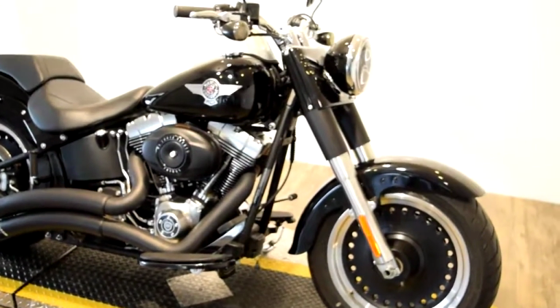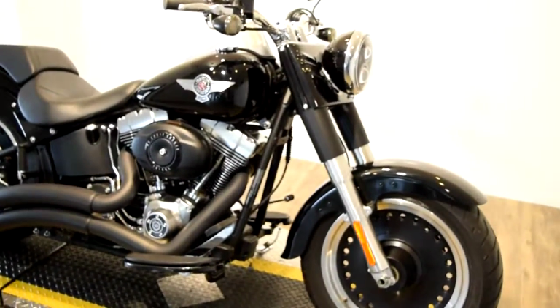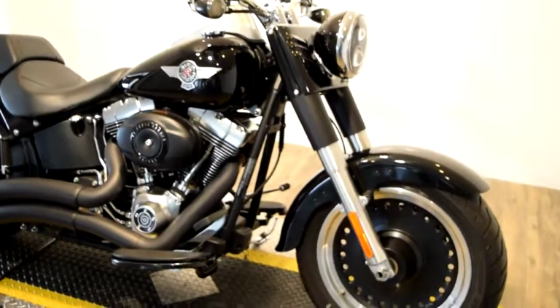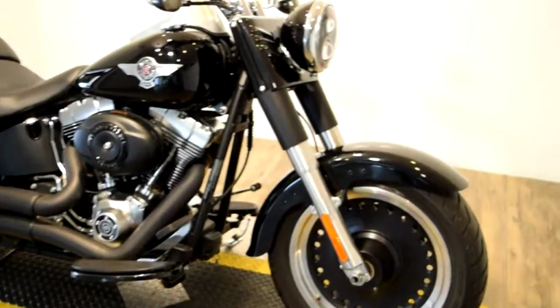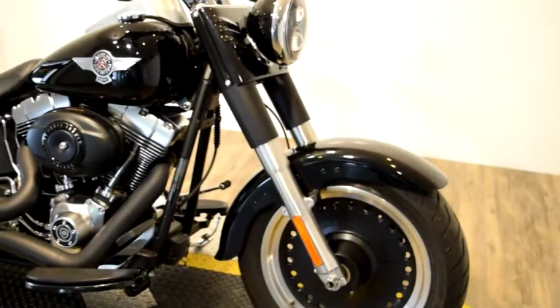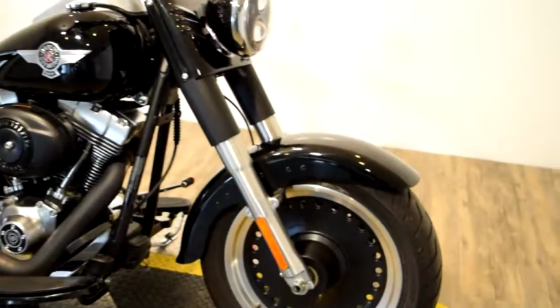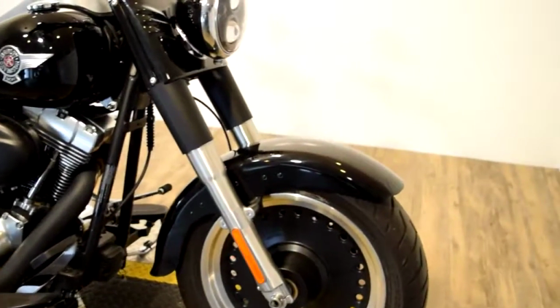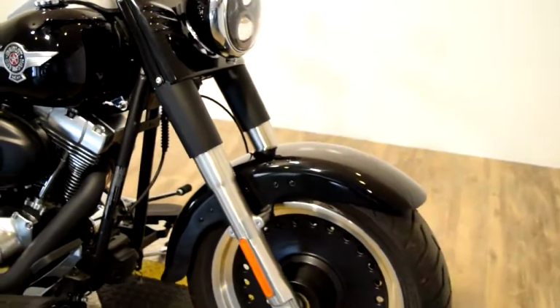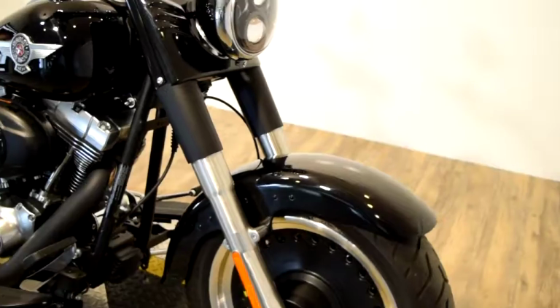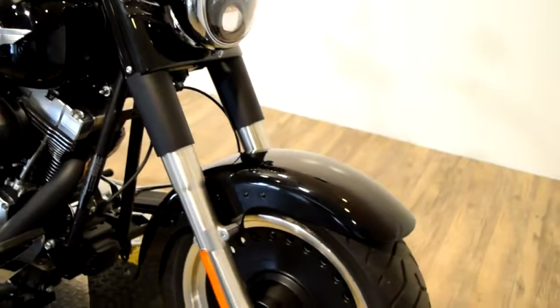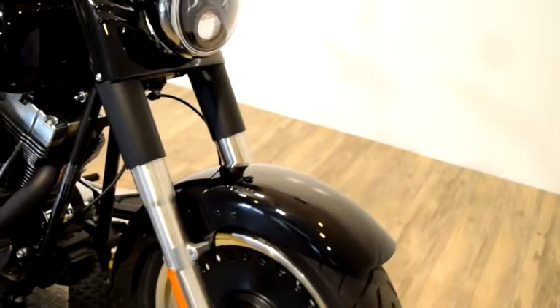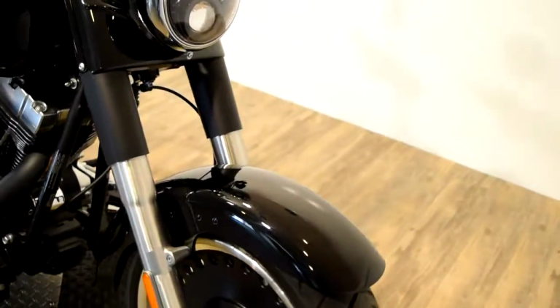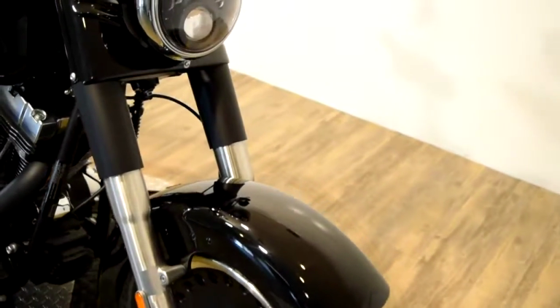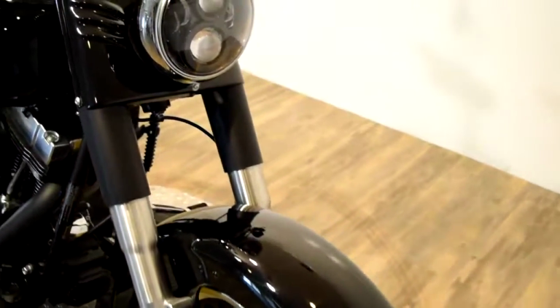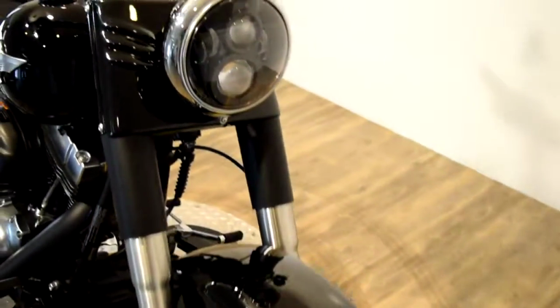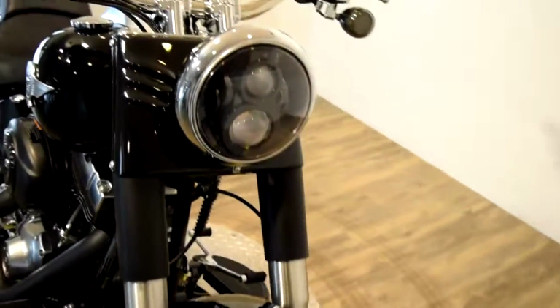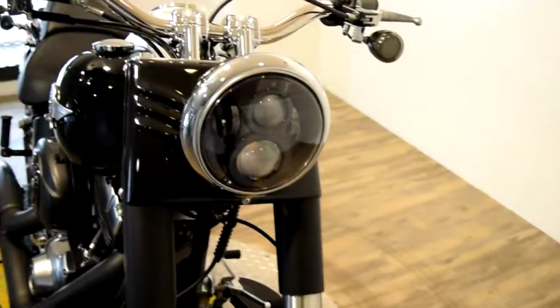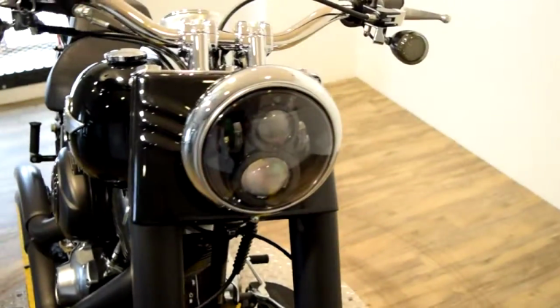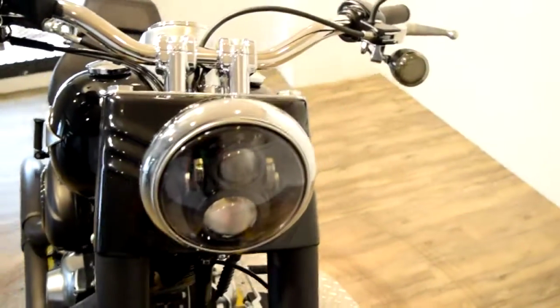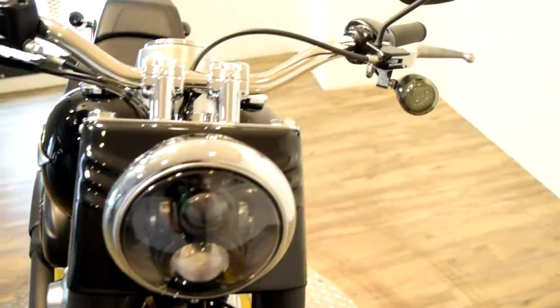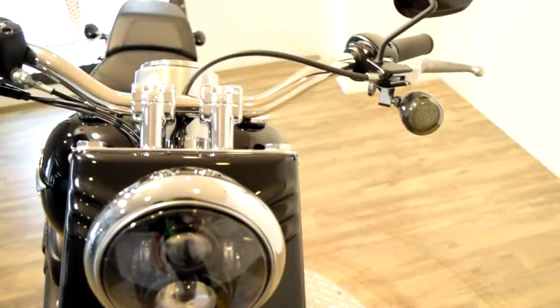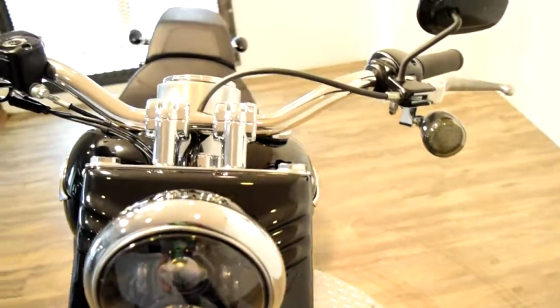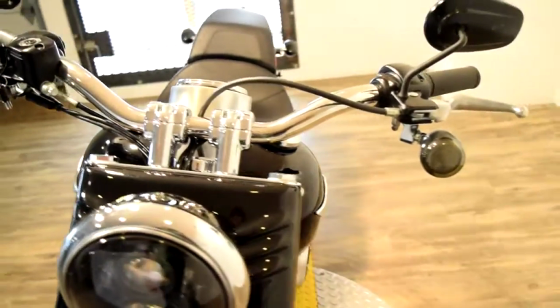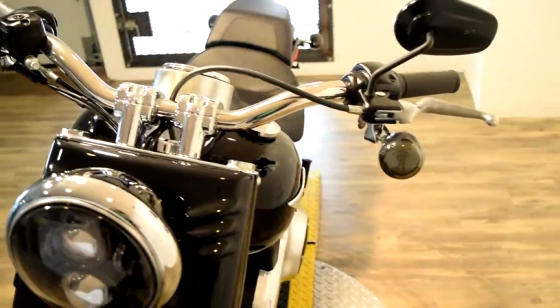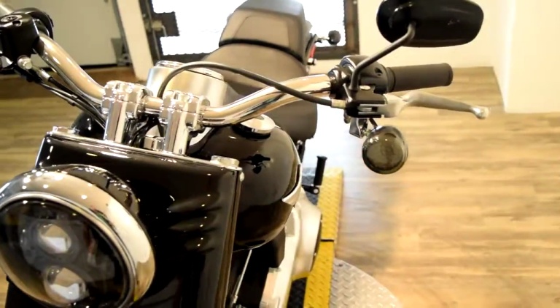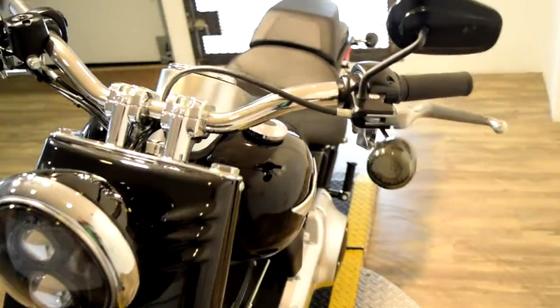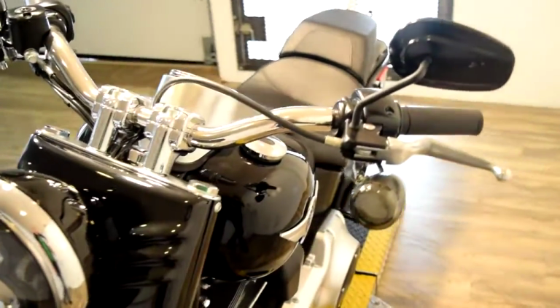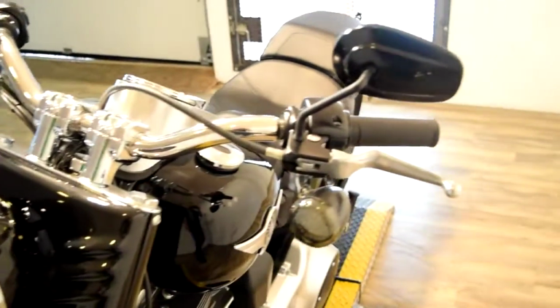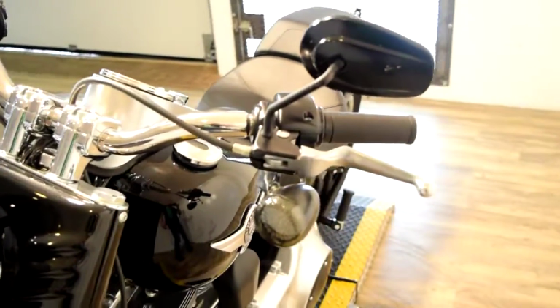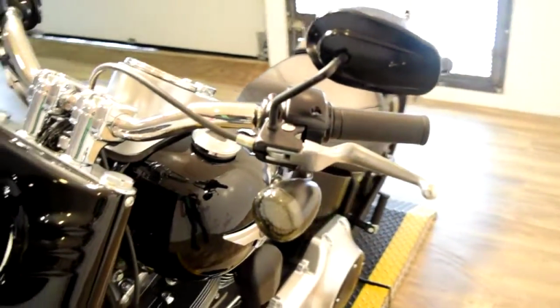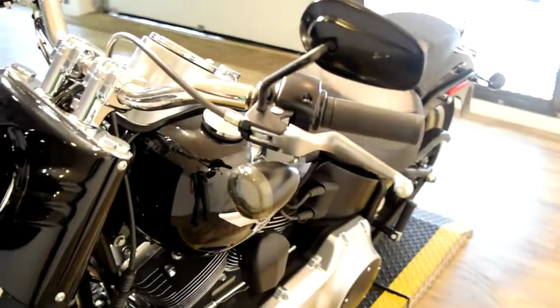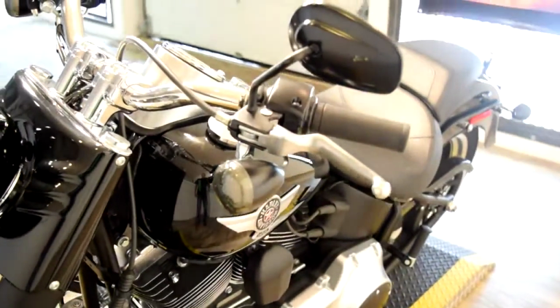We do service and safety inspect all of our bikes before we sell them. This one is currently ready for the road. We do sell bikes to people all over the country, so exporters are welcome.